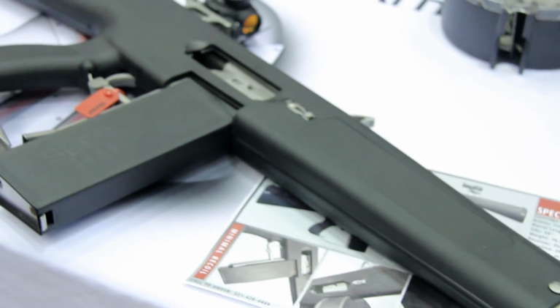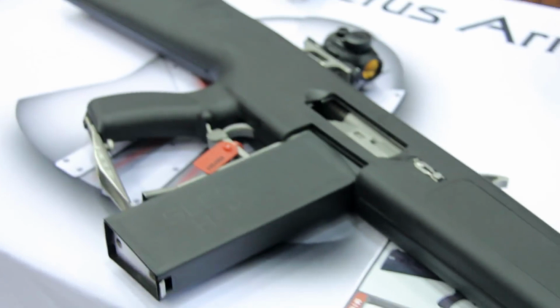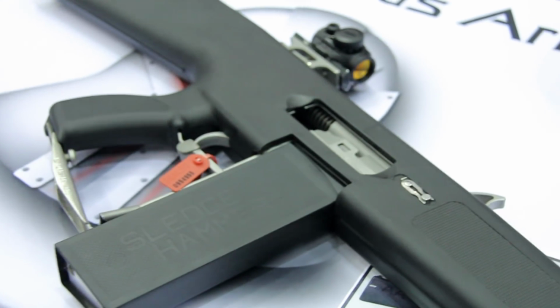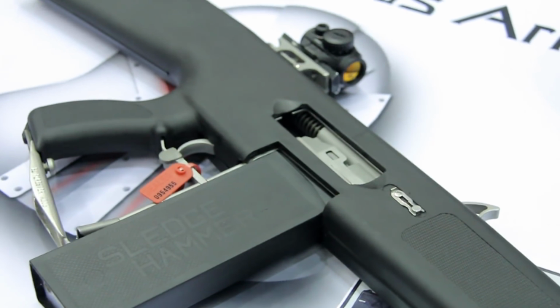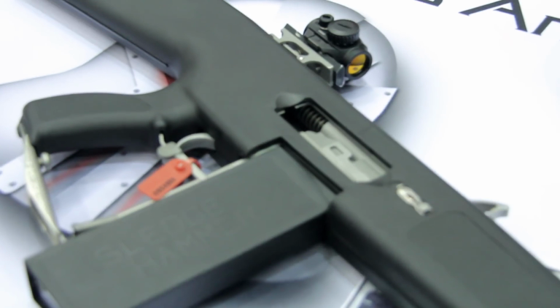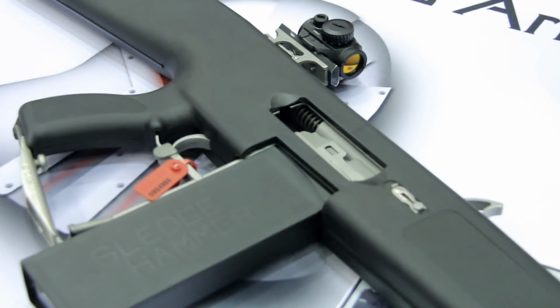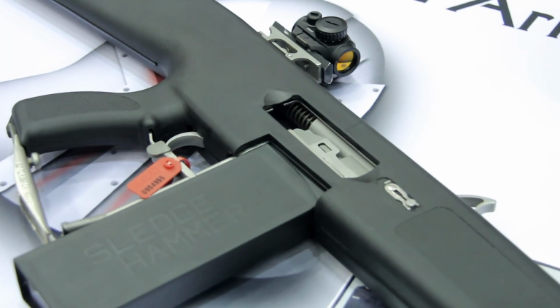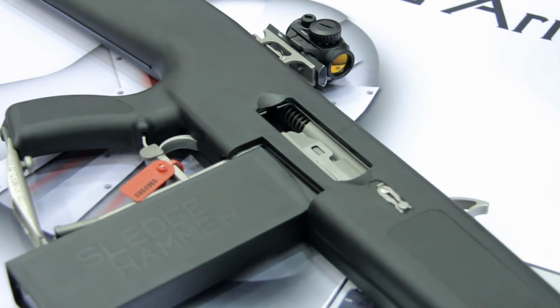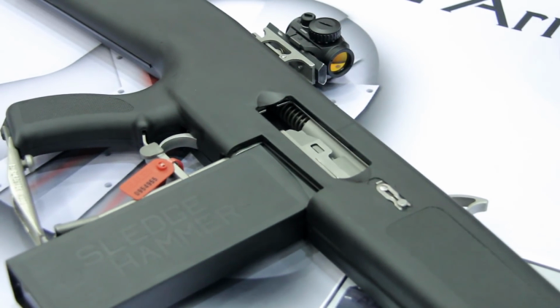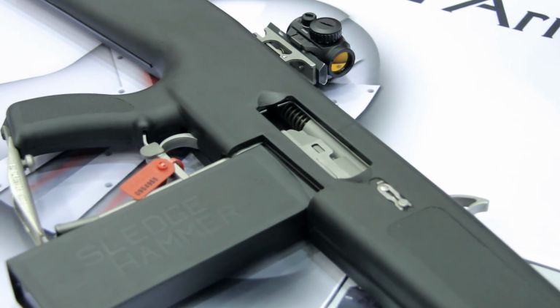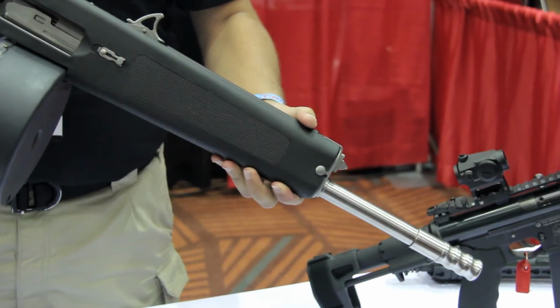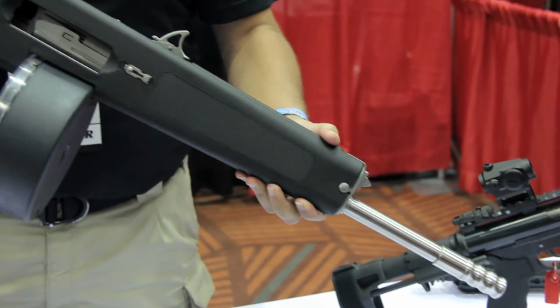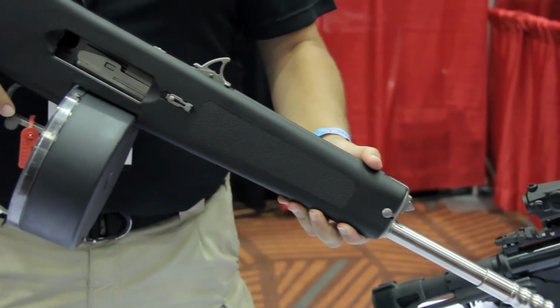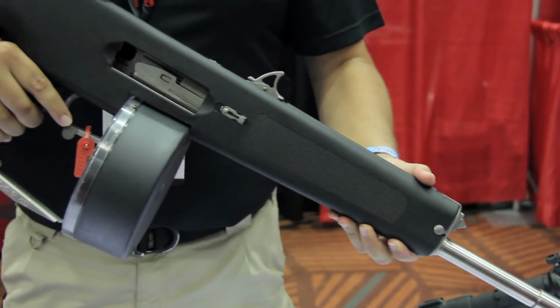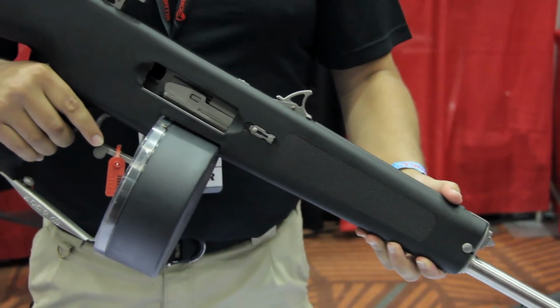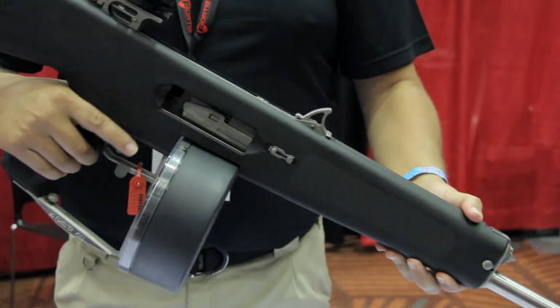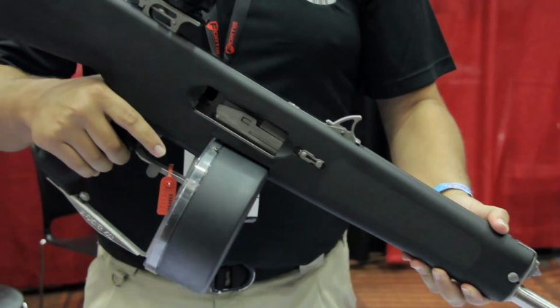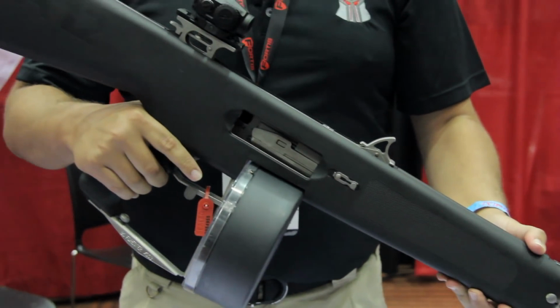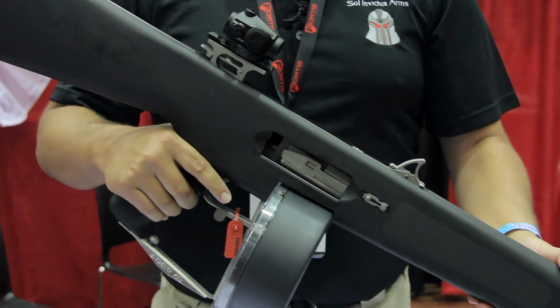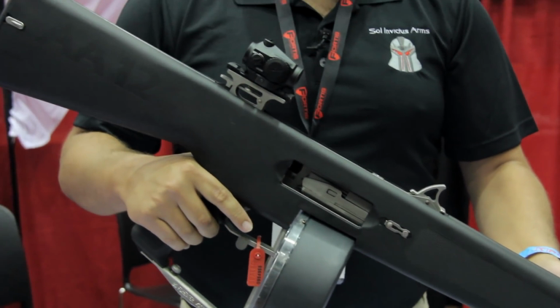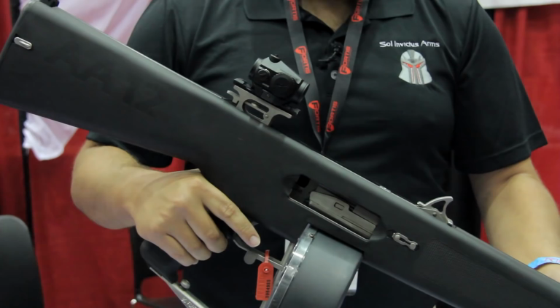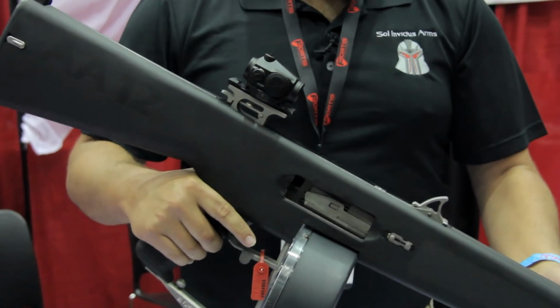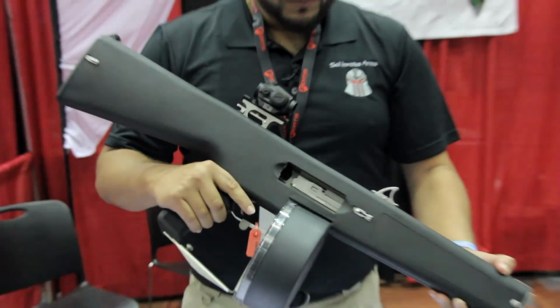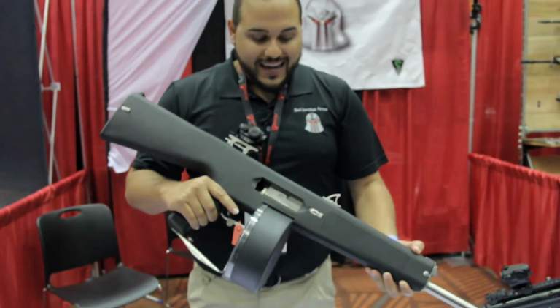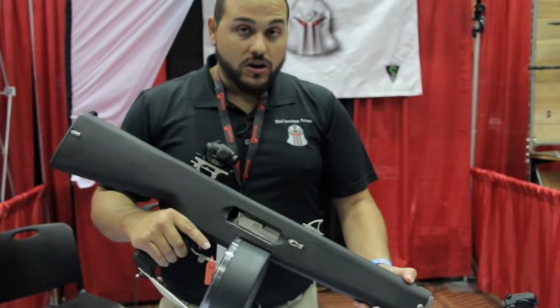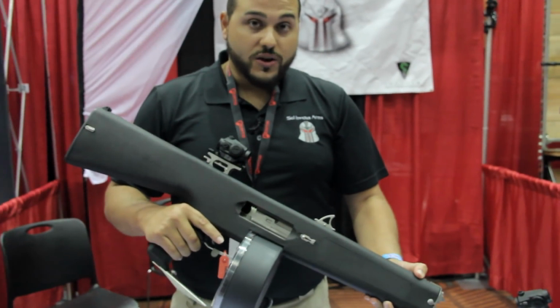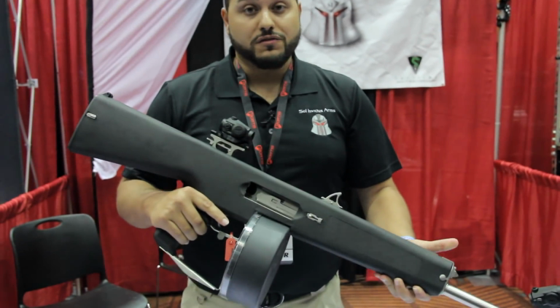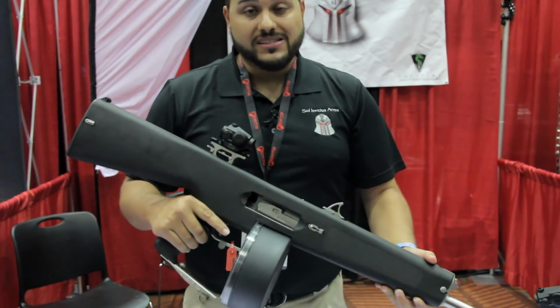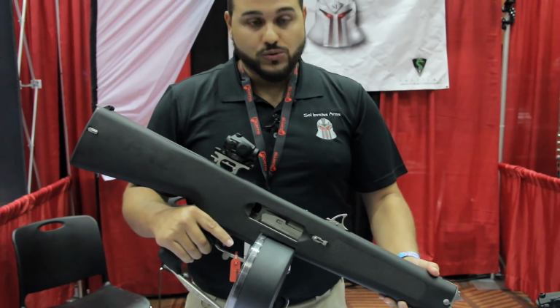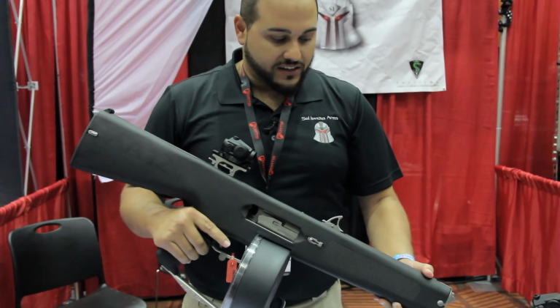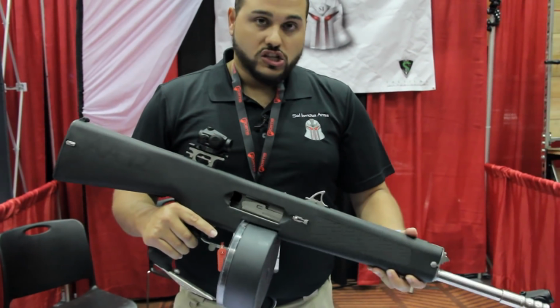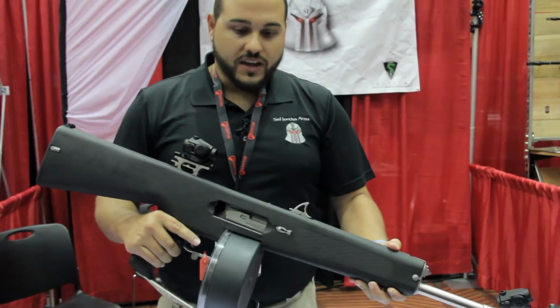We have an A-frame sight model that is going to go for $3,000. And then the version that you see here is $3,250, which has a Picatinny rail so you can put your red dots on them. Semi-auto configuration of the famous AA-12 shotgun, 12 gauge.